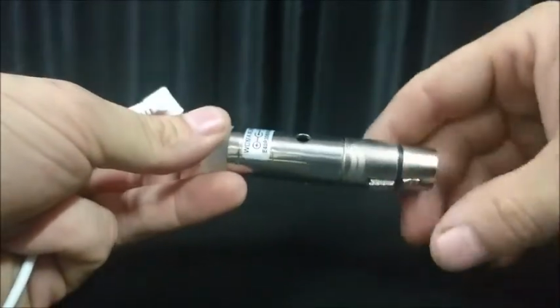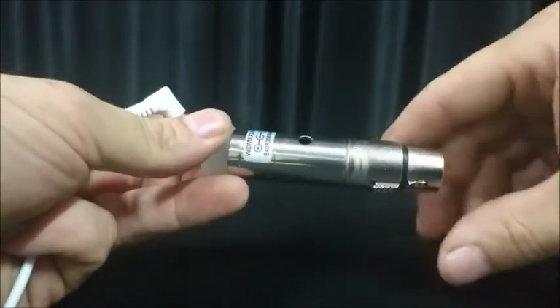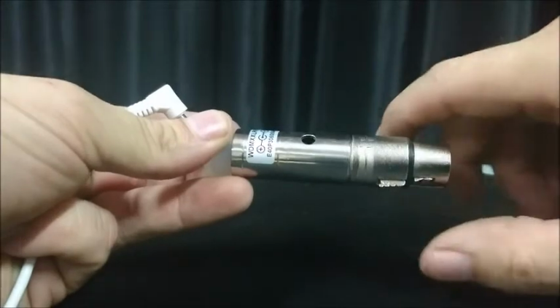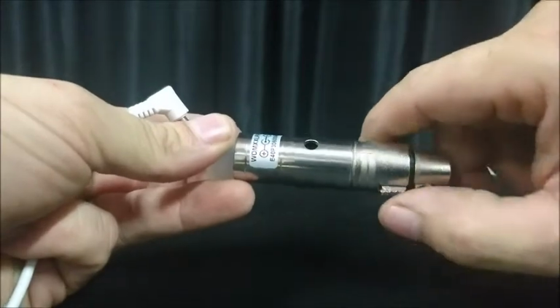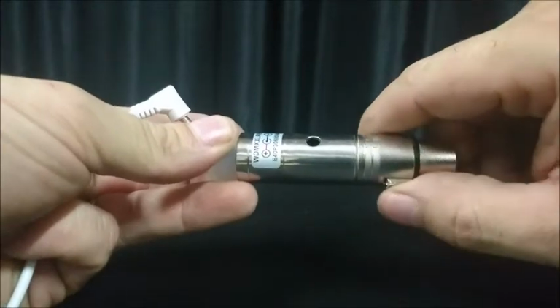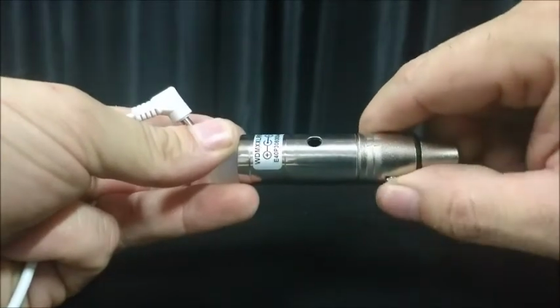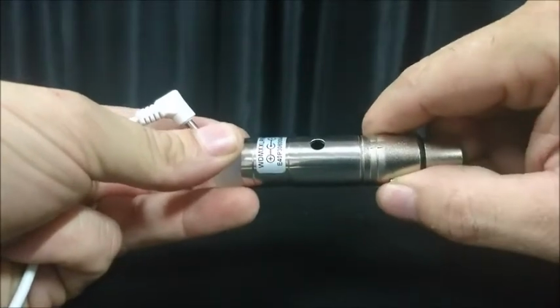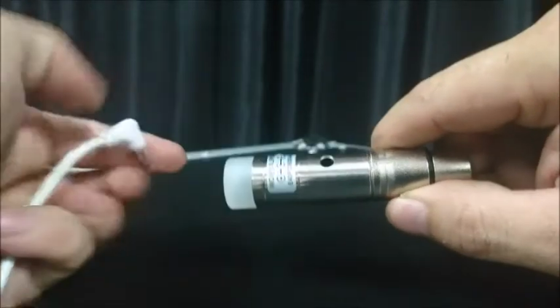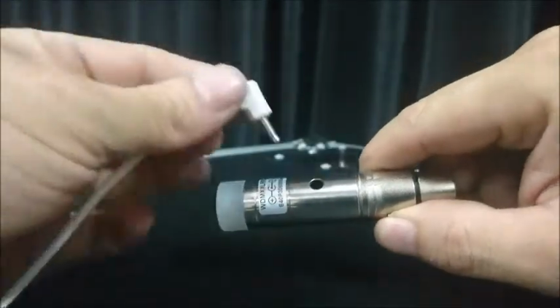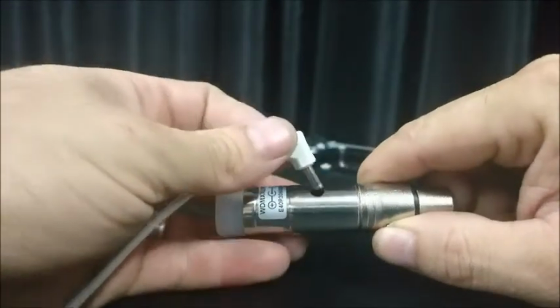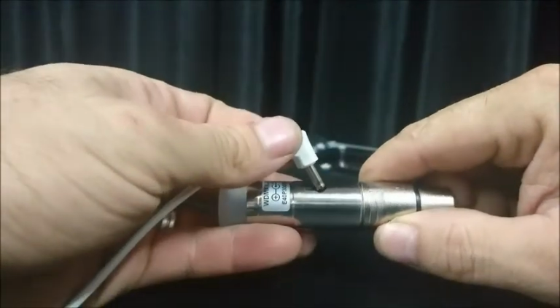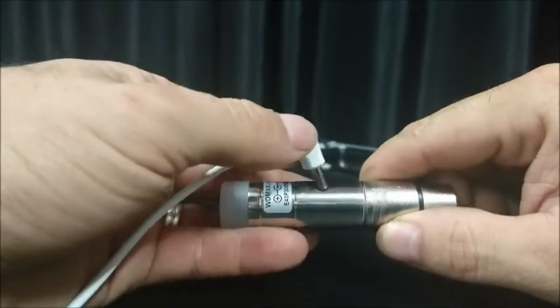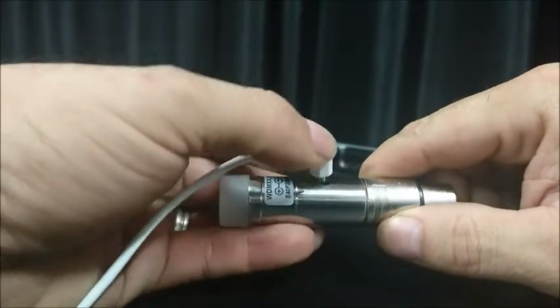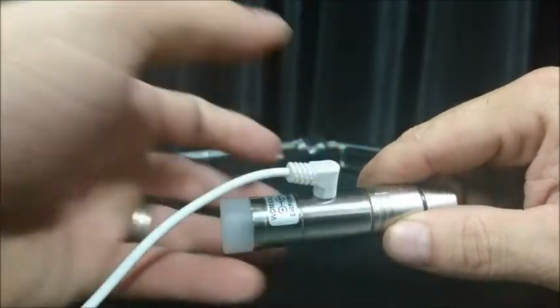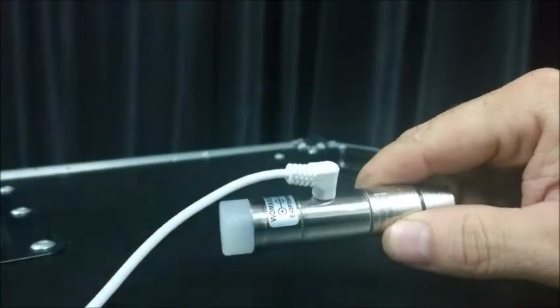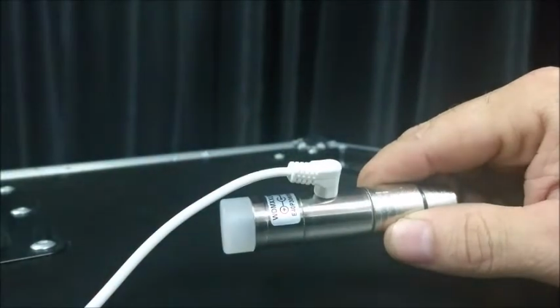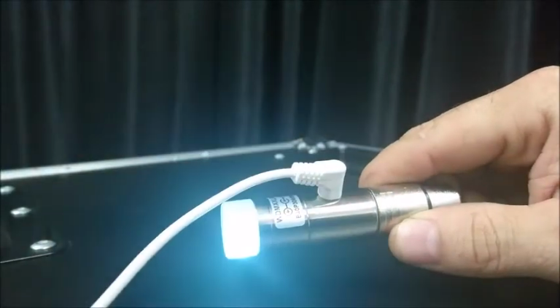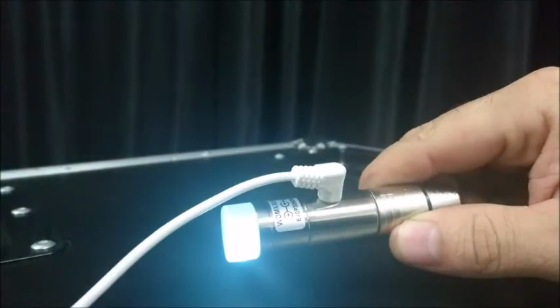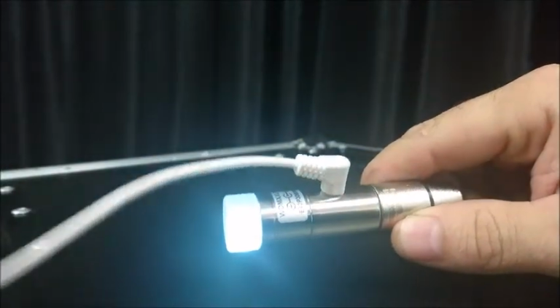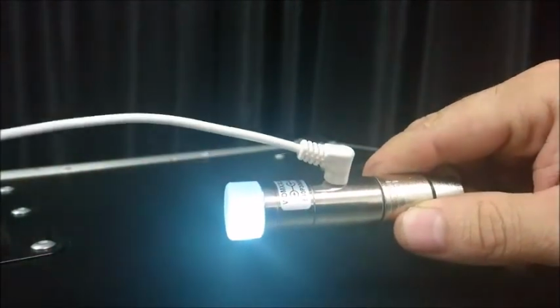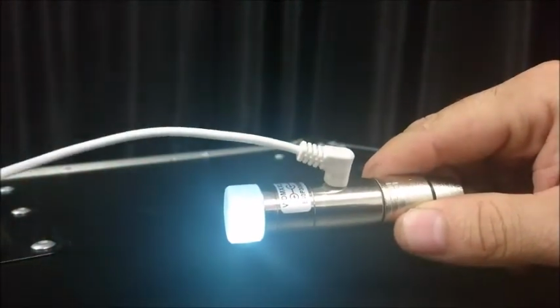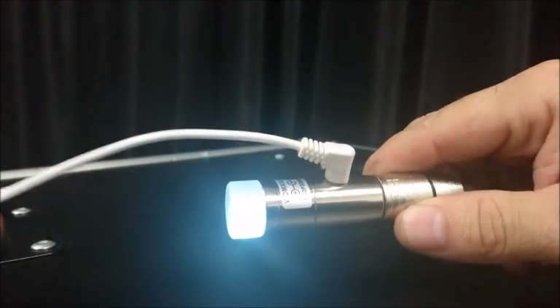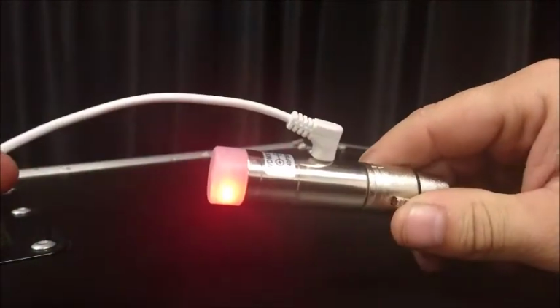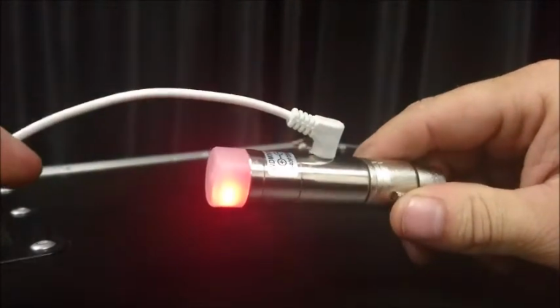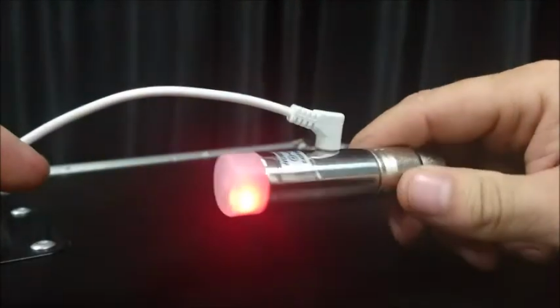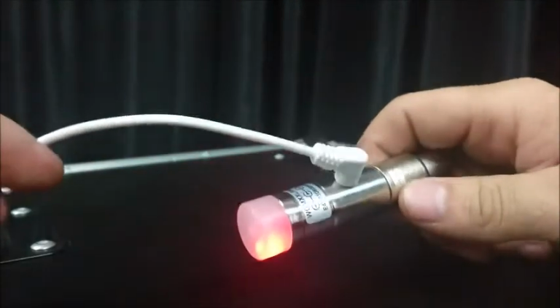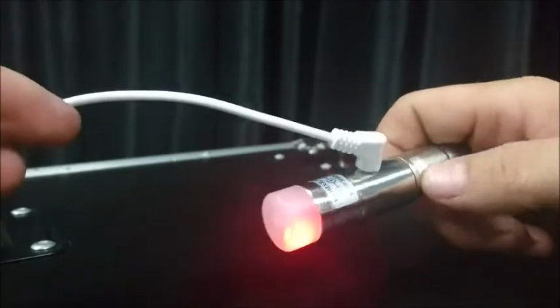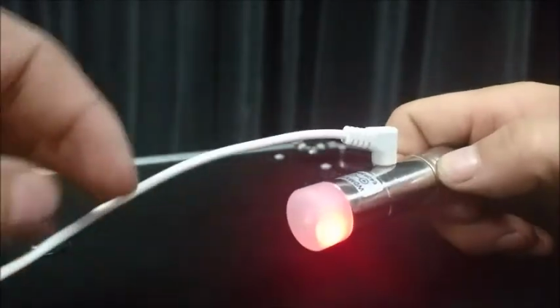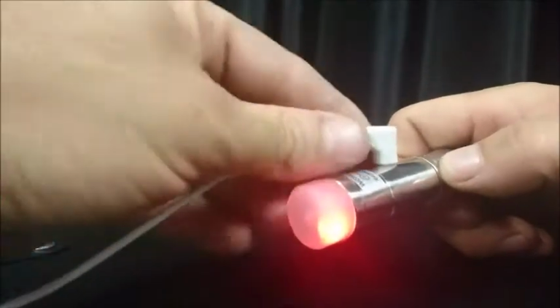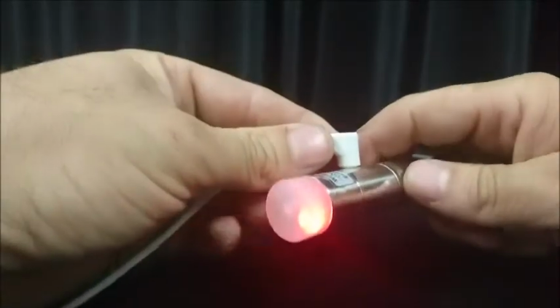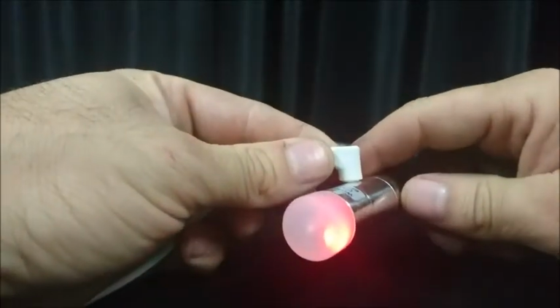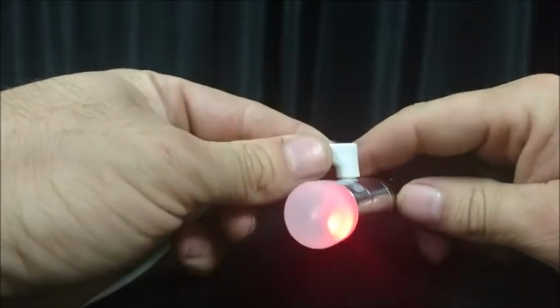Press and hold the button, then insert the power — the backlight will light up white. You can let go of the button and it will light up a certain color. The color indicates the protocol.